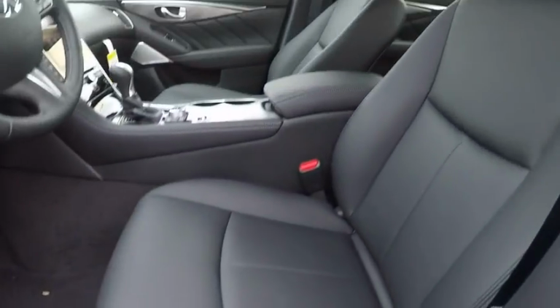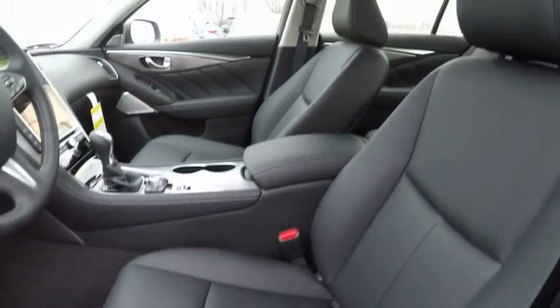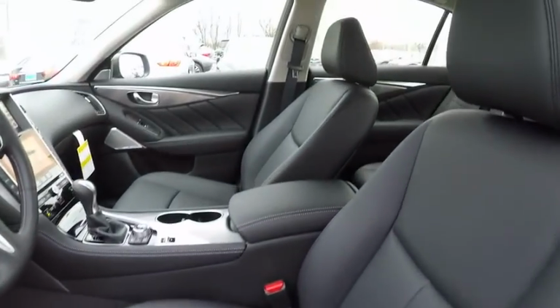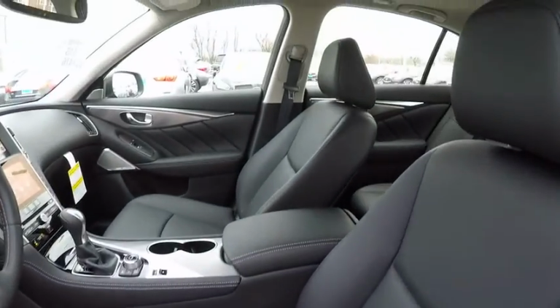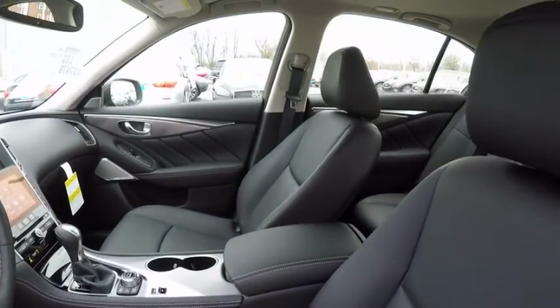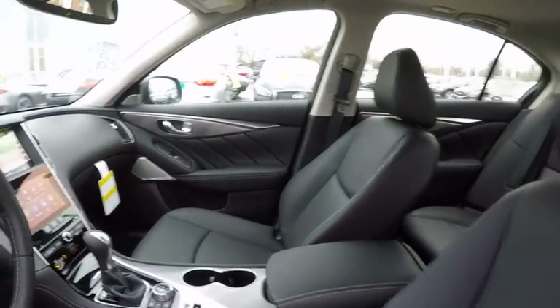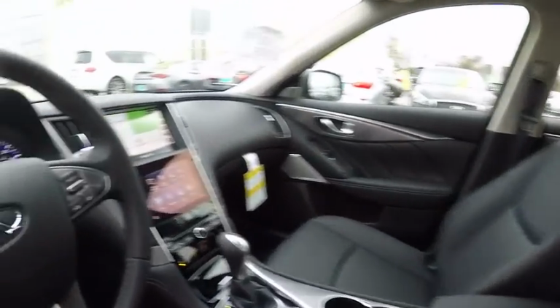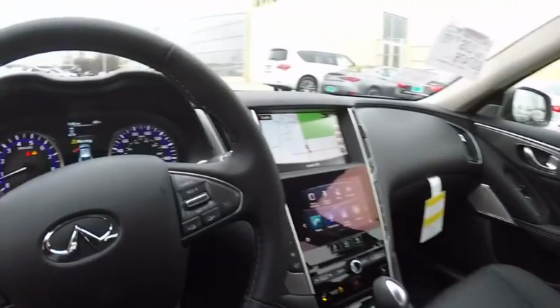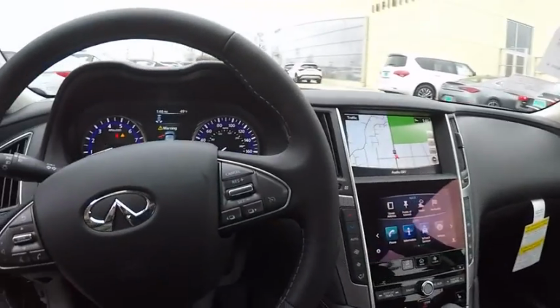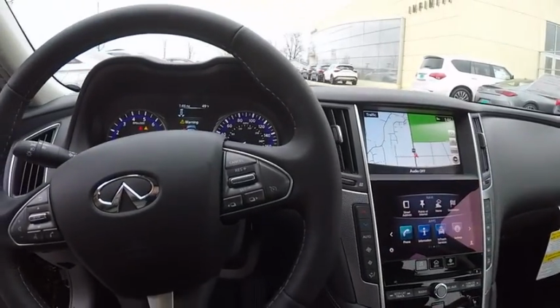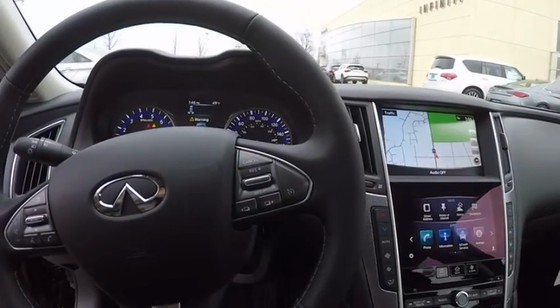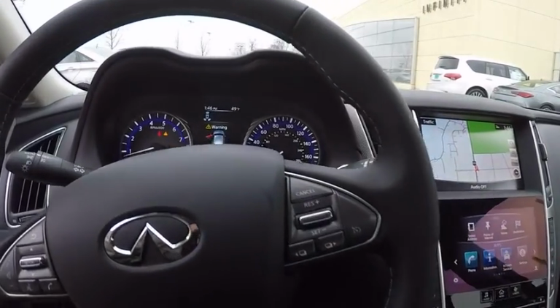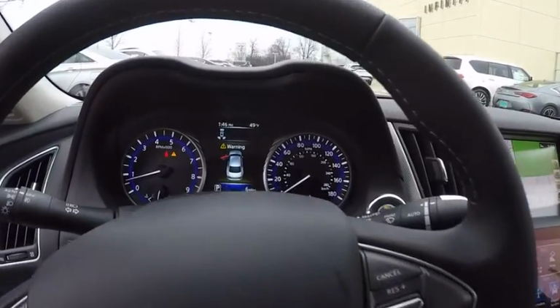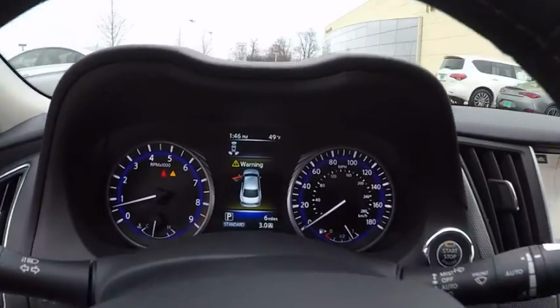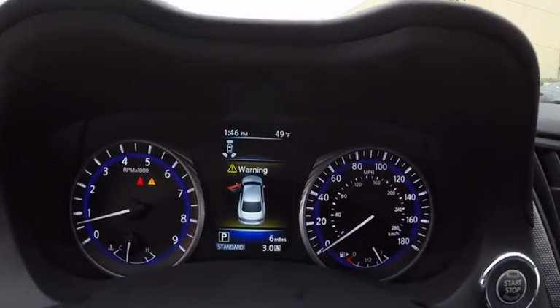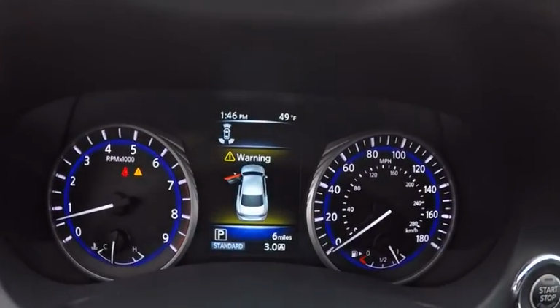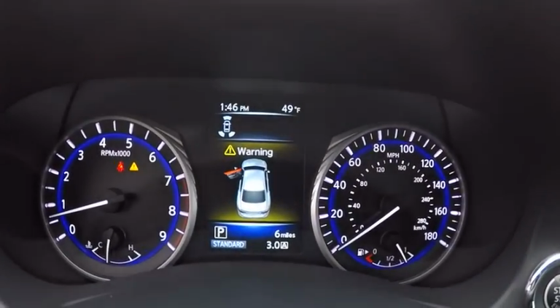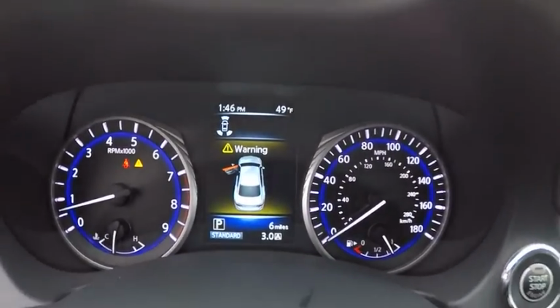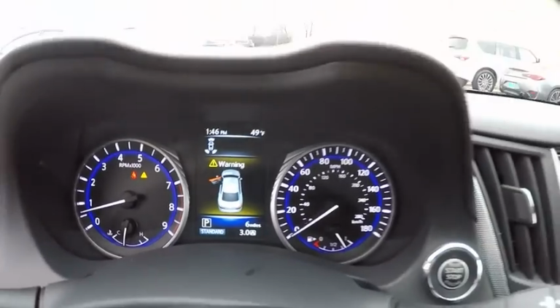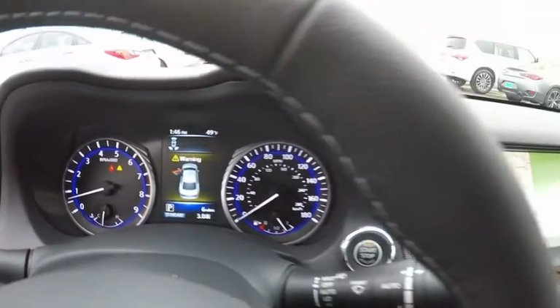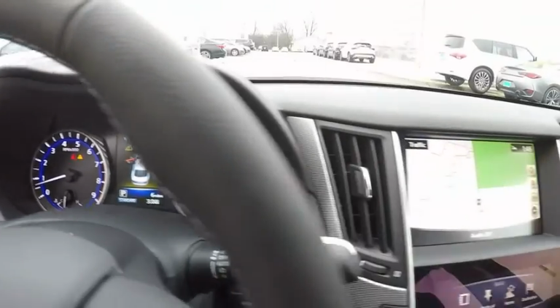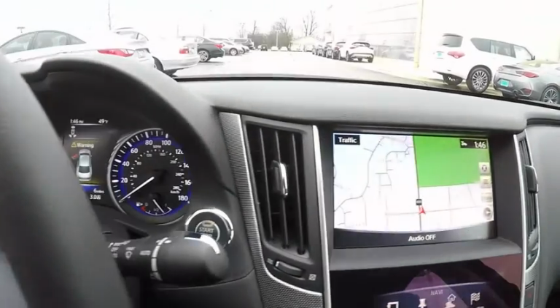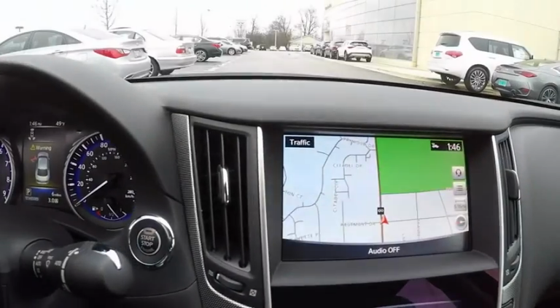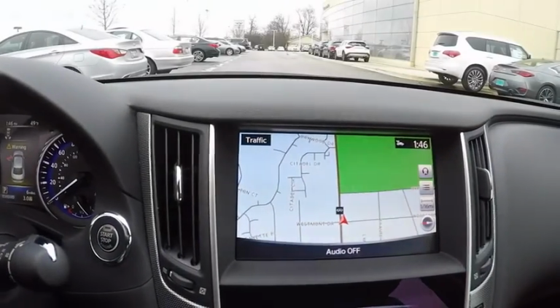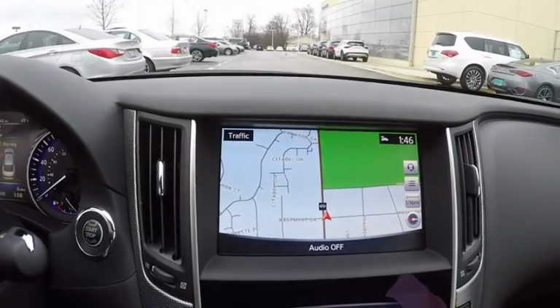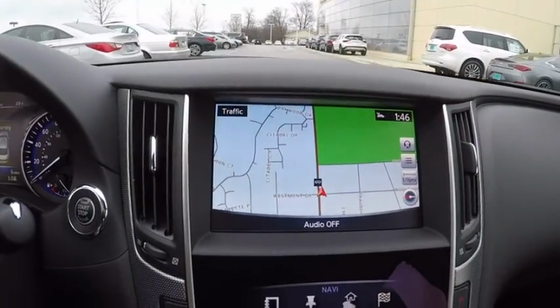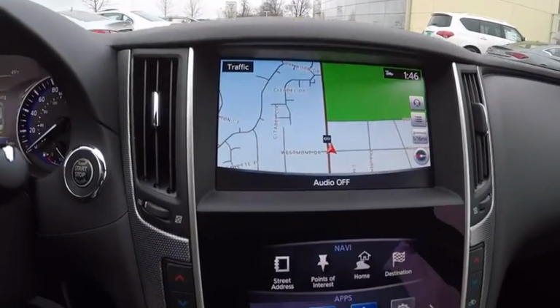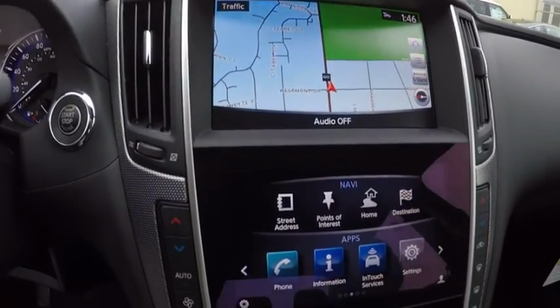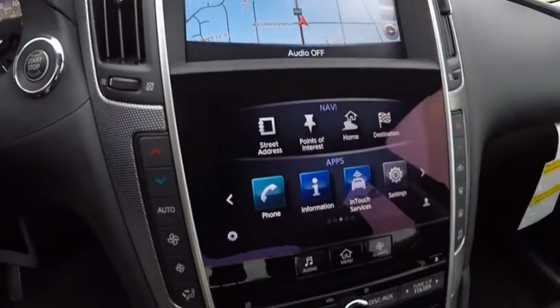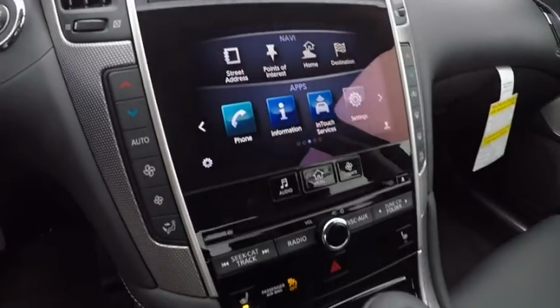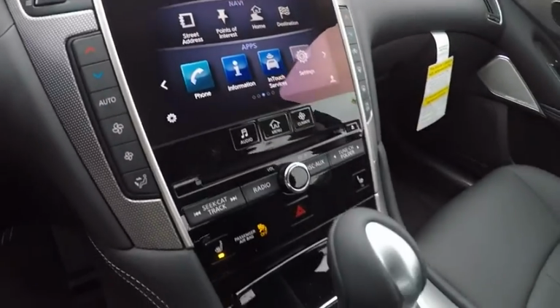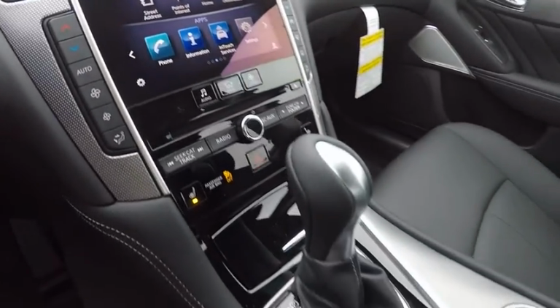Here are some of this vehicle's great options: power passenger seat, traction control, dual airbags, leather wrapped steering wheel, air conditioning, power steering, four wheel disc brakes, CD player, power windows, and rear window defroster.